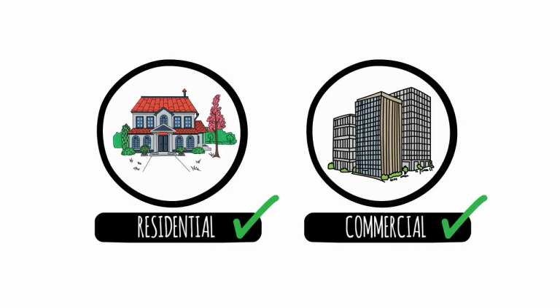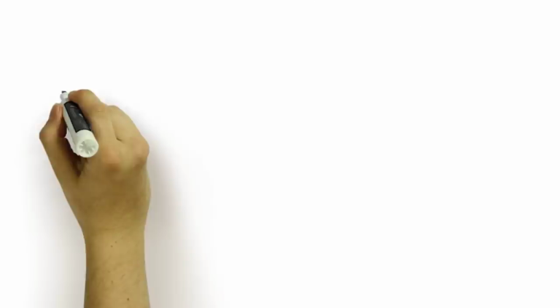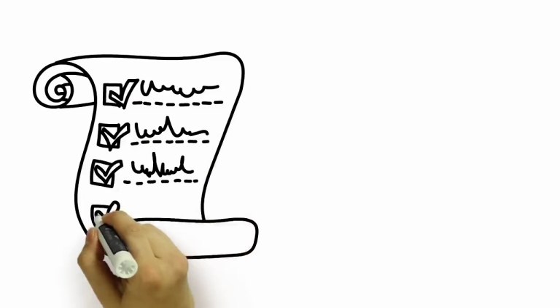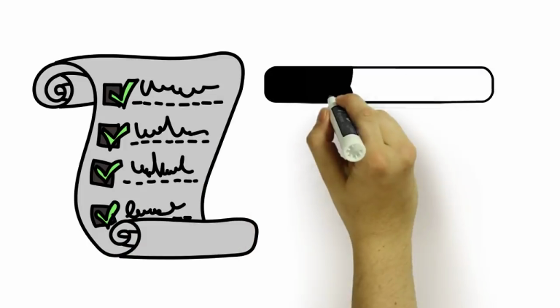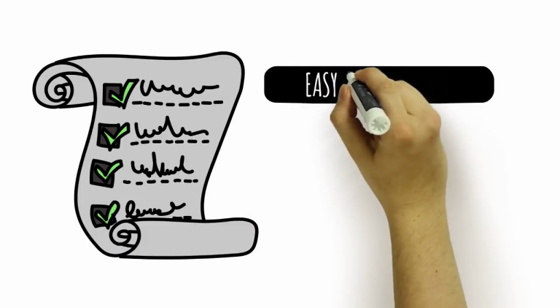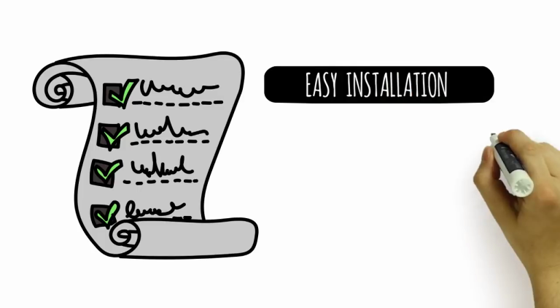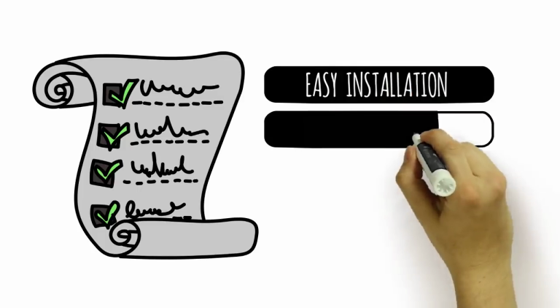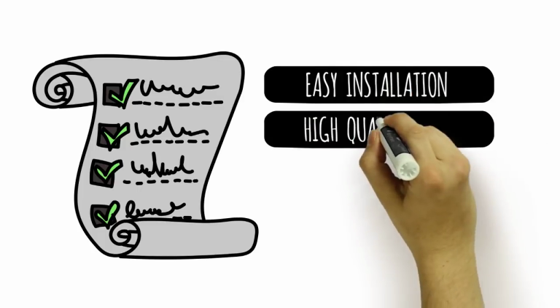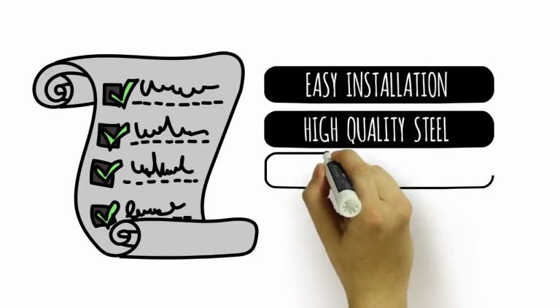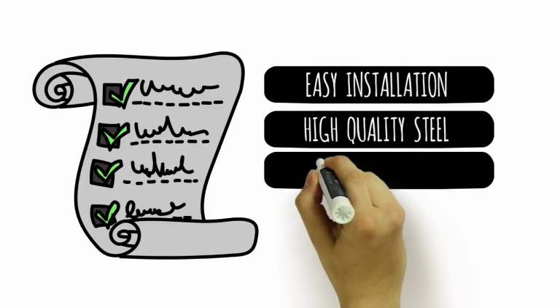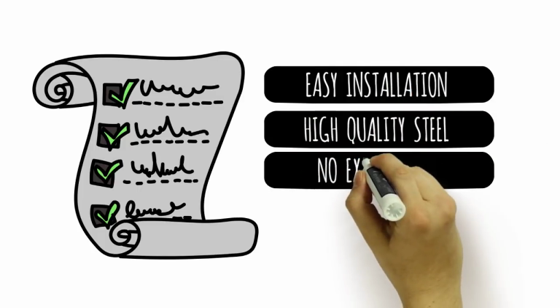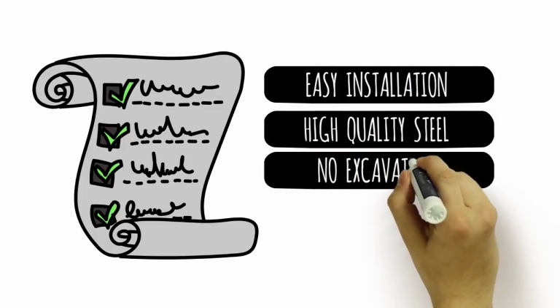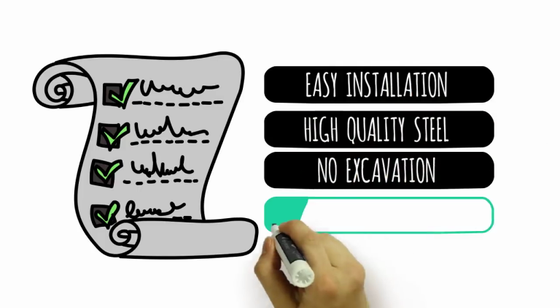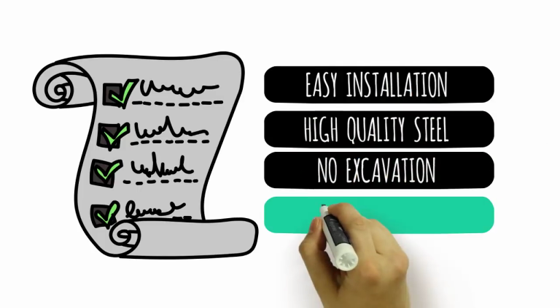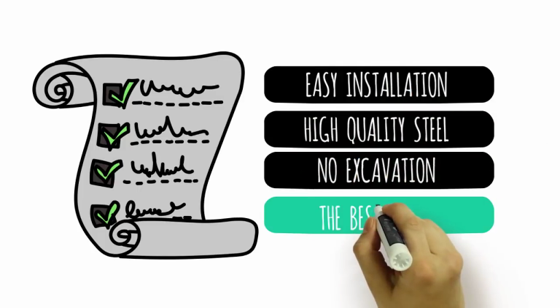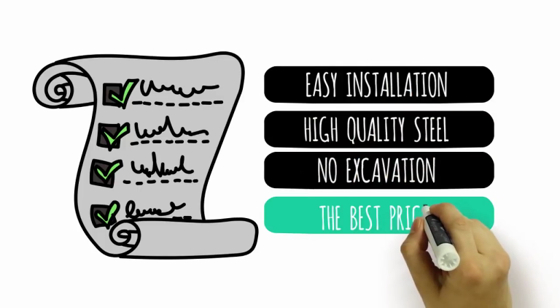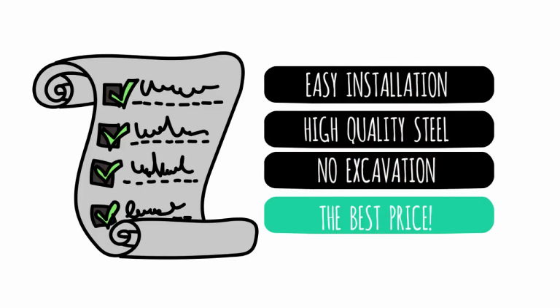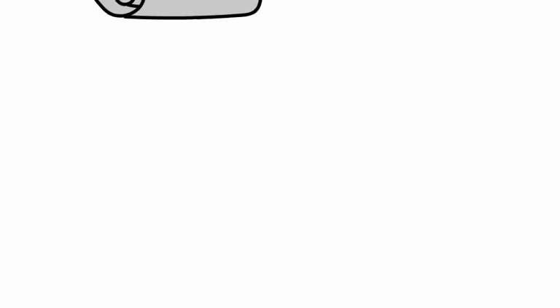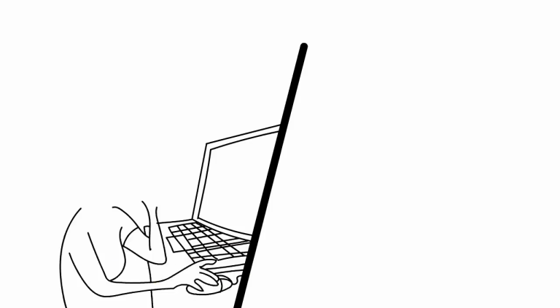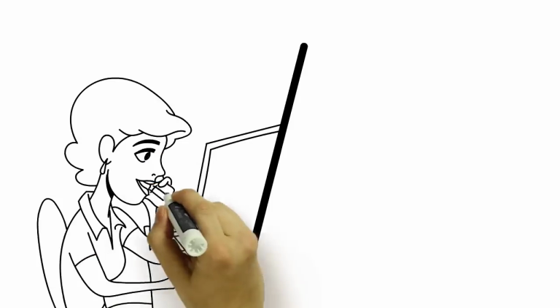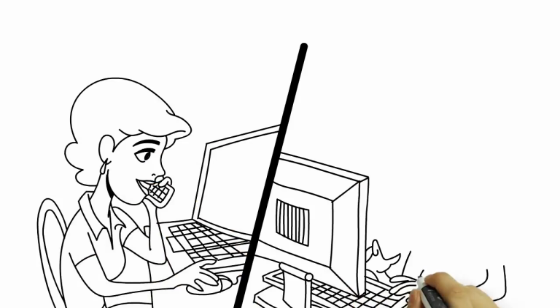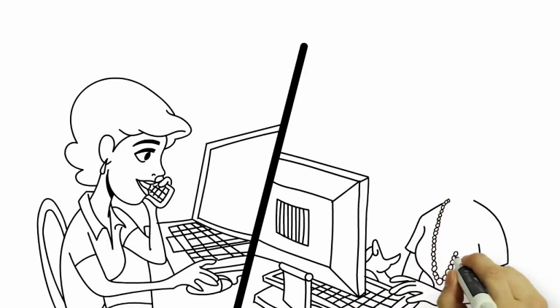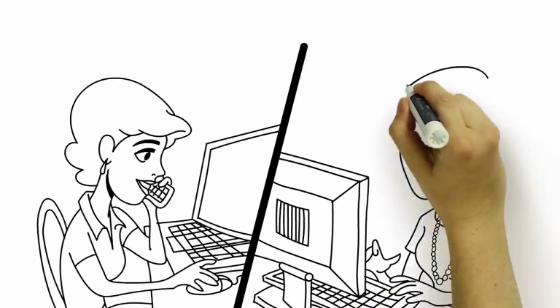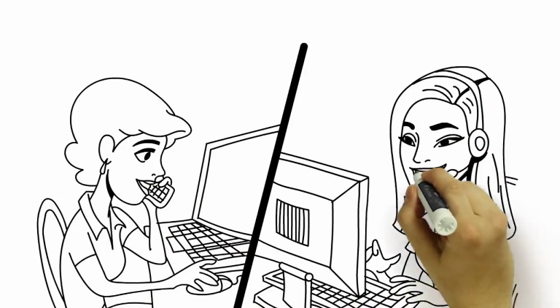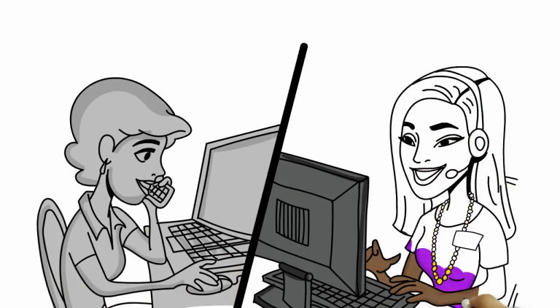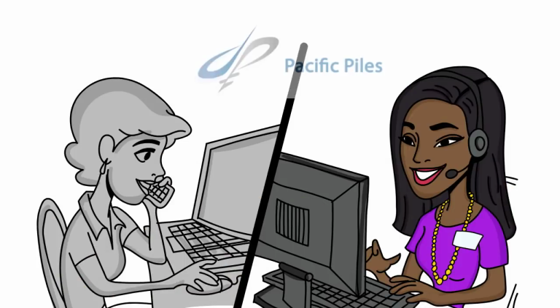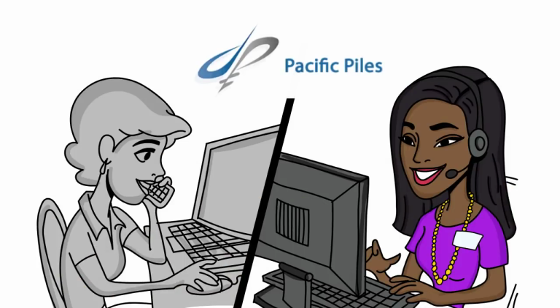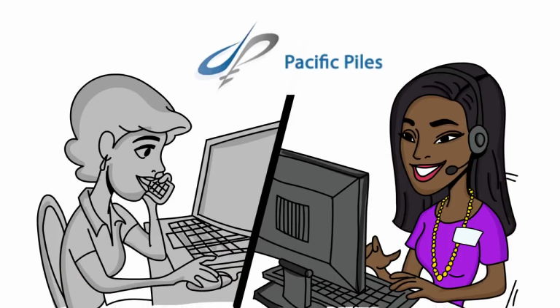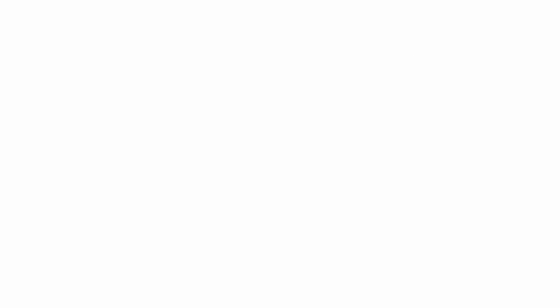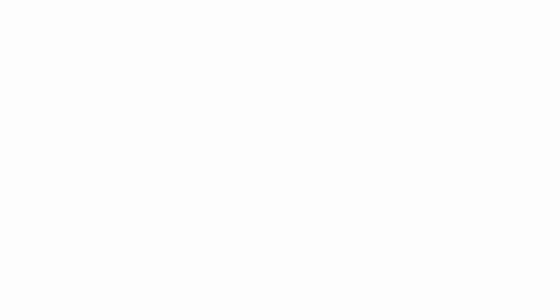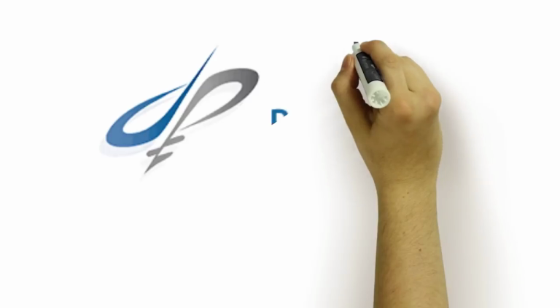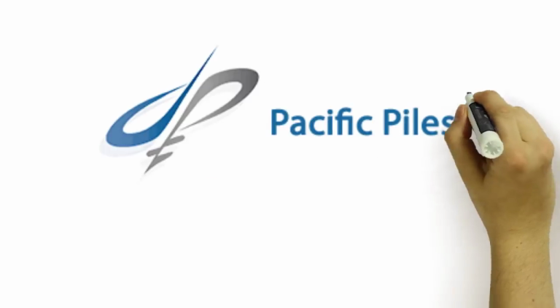We offer you easy installation, high-quality steel, no excavation, and the best price in the market. Get in contact today to find out how you can benefit from Helical Piles, the more reasonable and environmentally friendly solution for structural foundations.